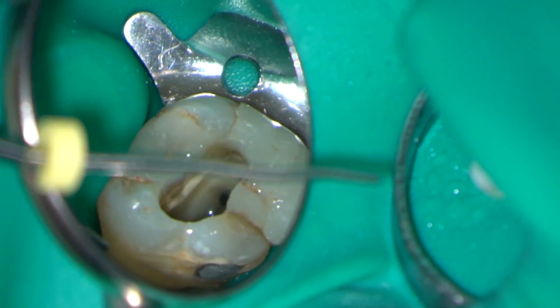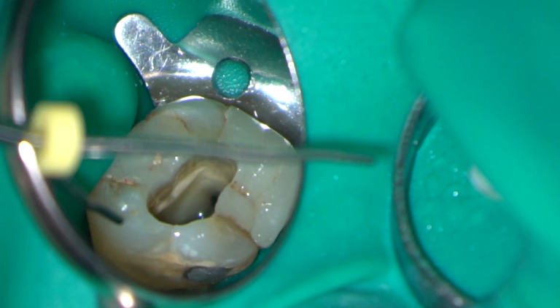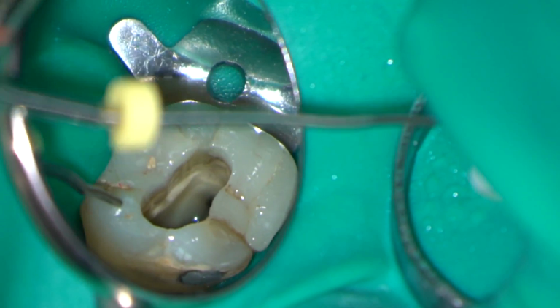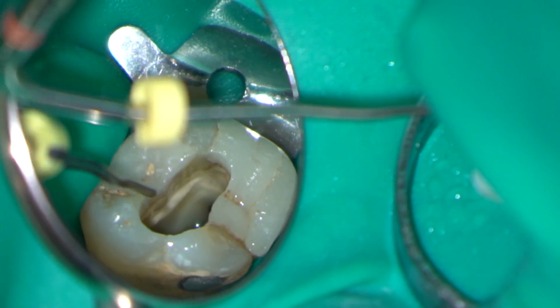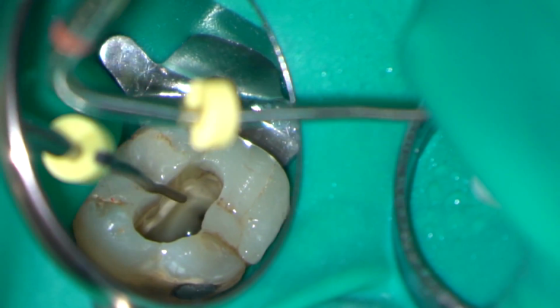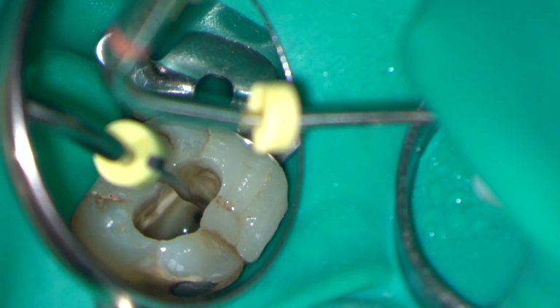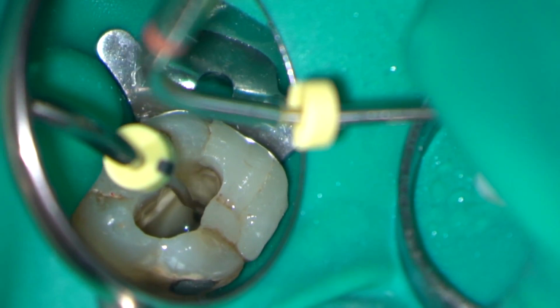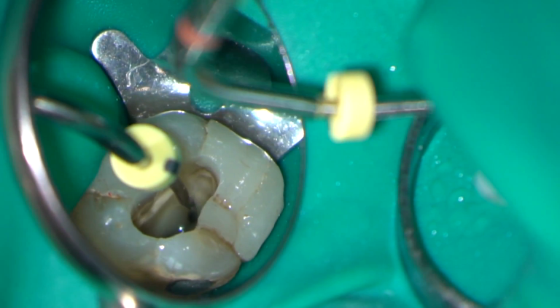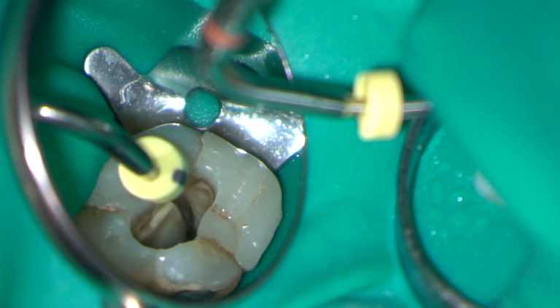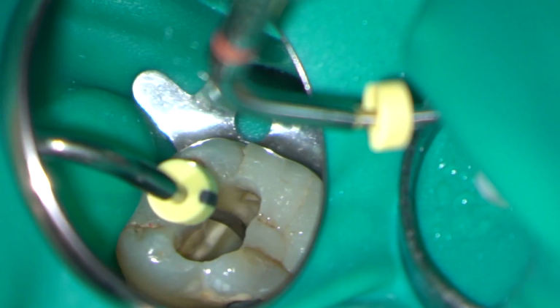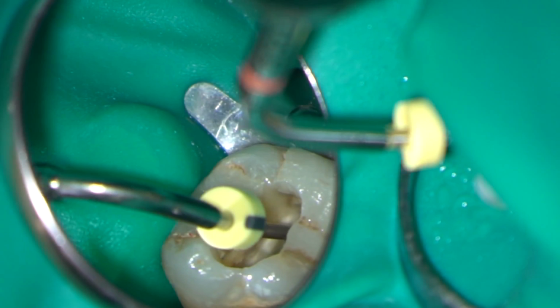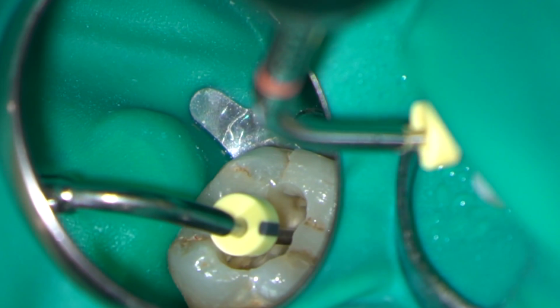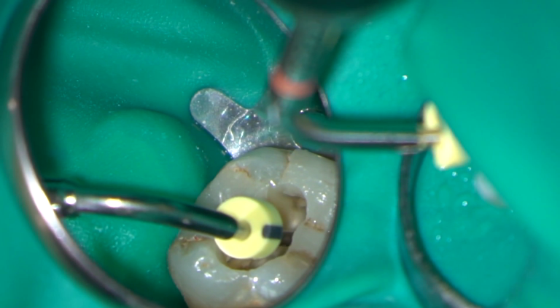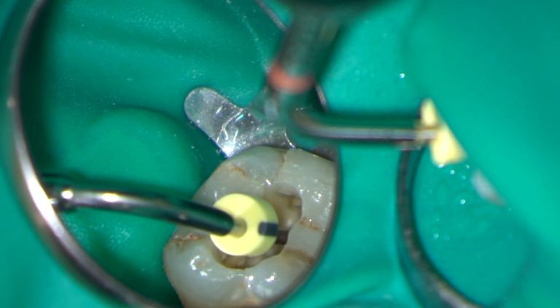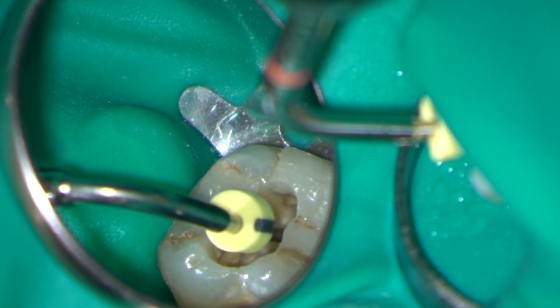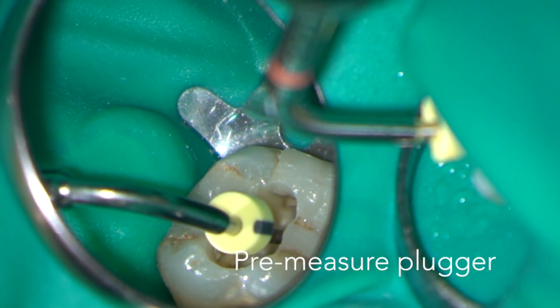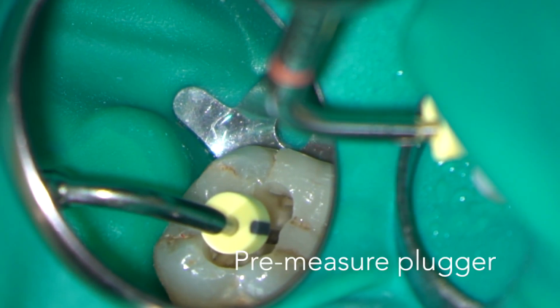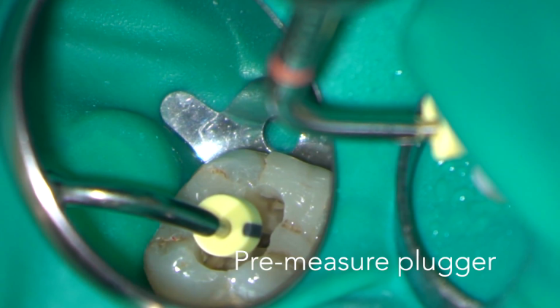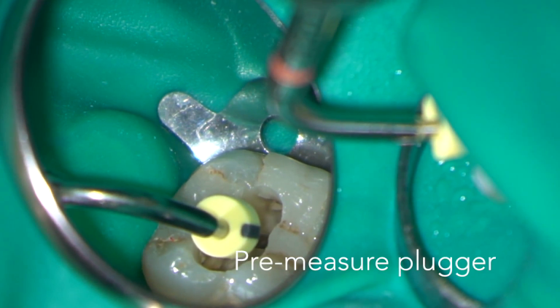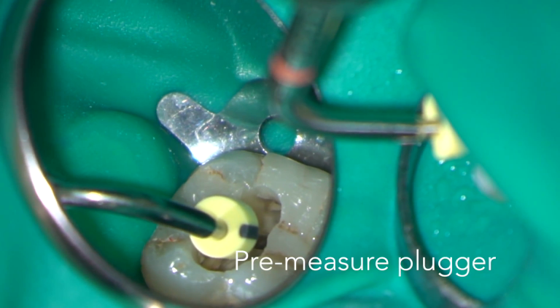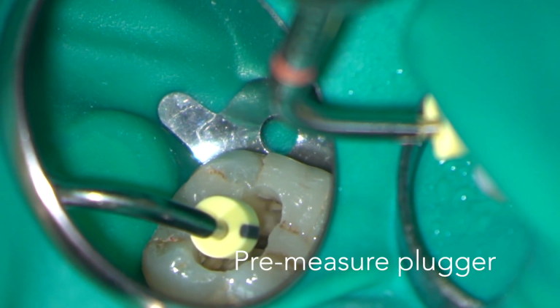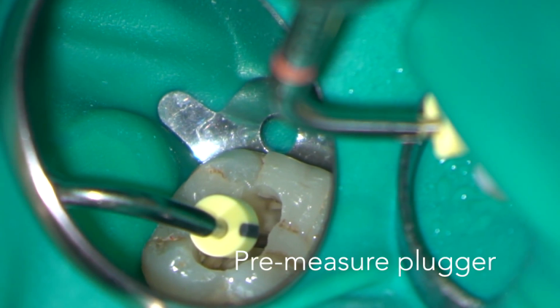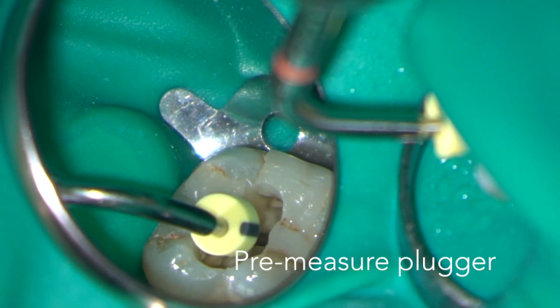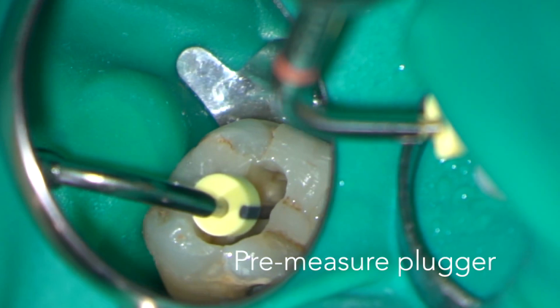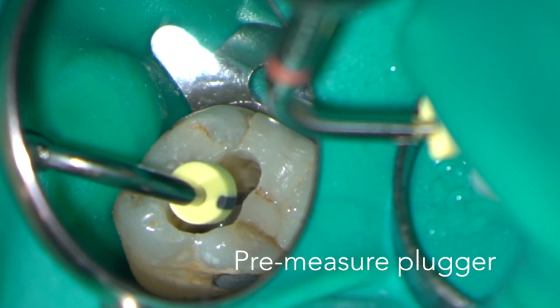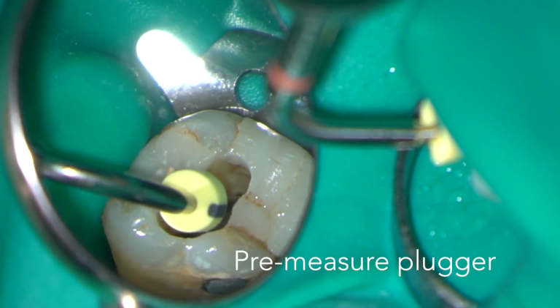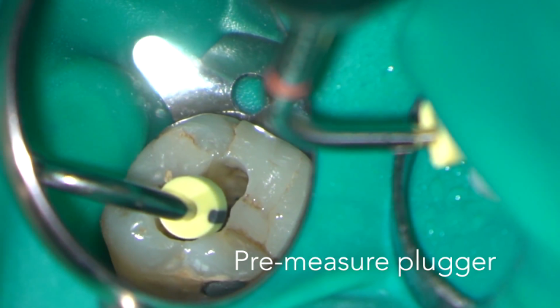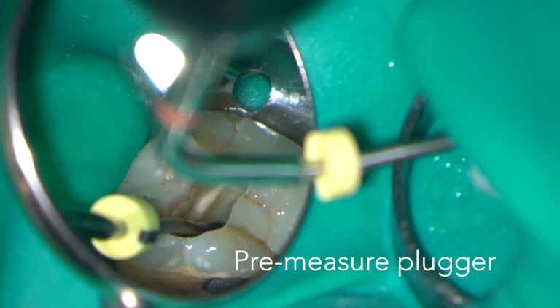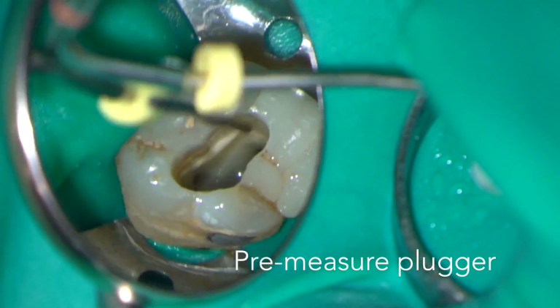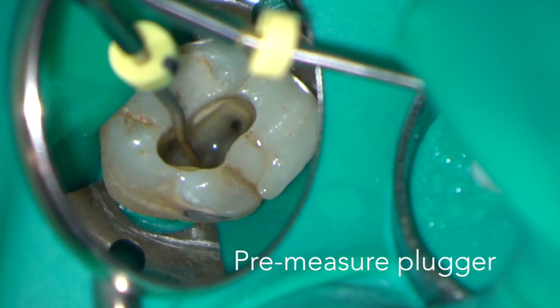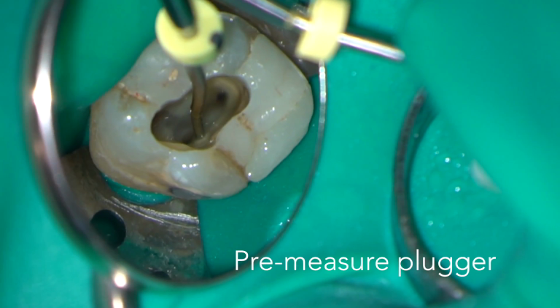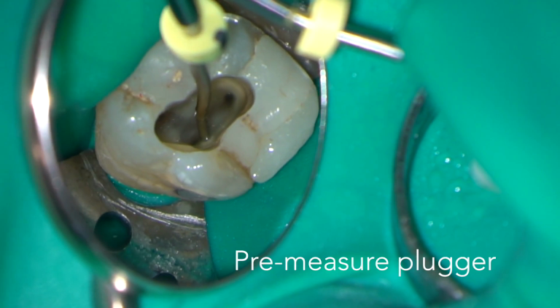Here I'm confirming that the plugger tip will reach a point five to seven millimeters from the full working length.